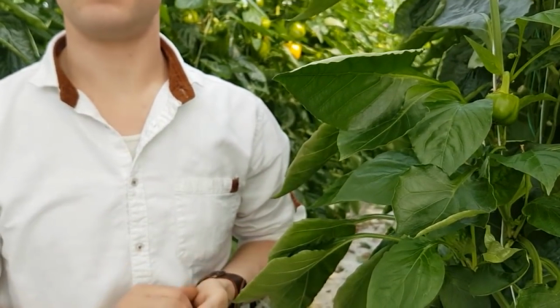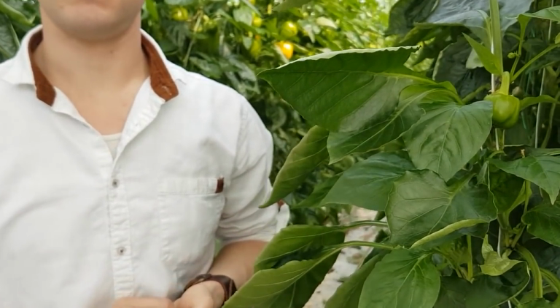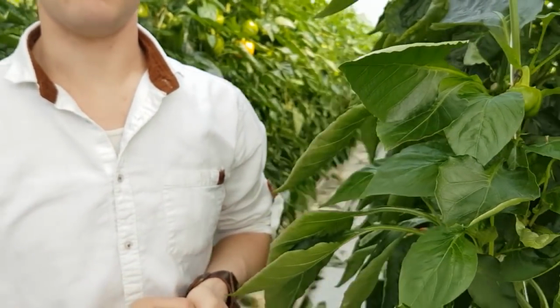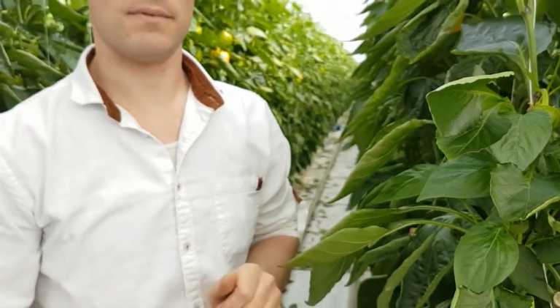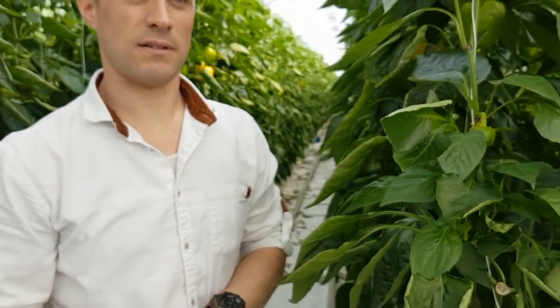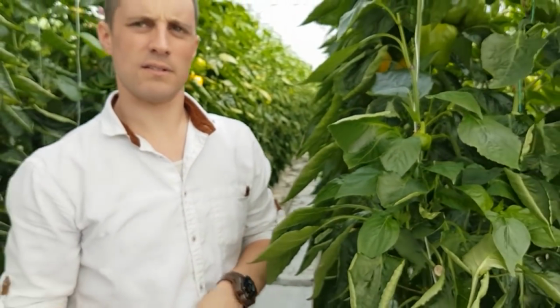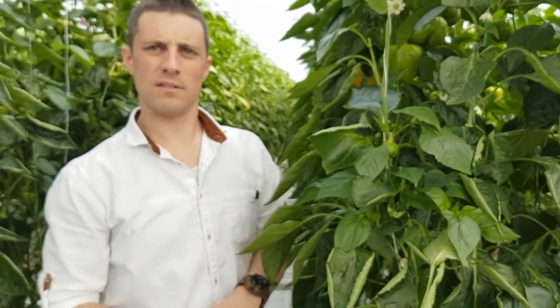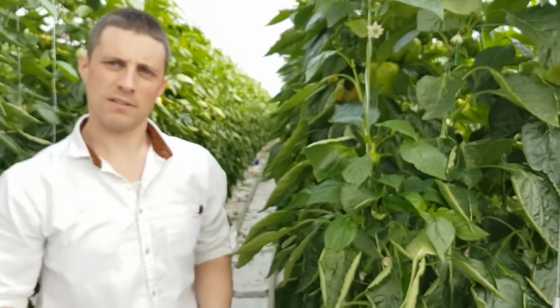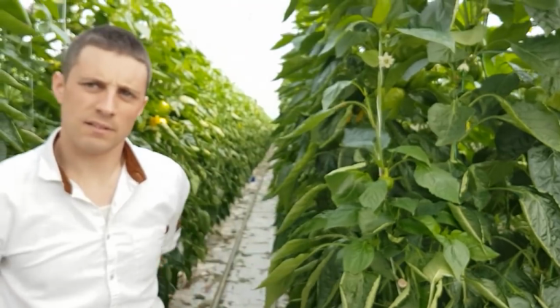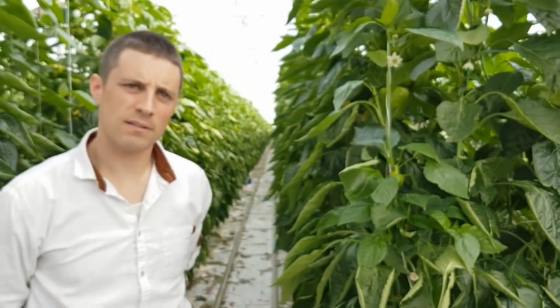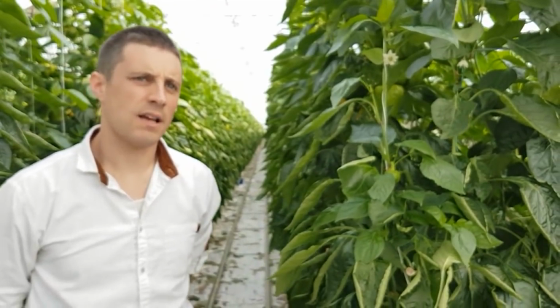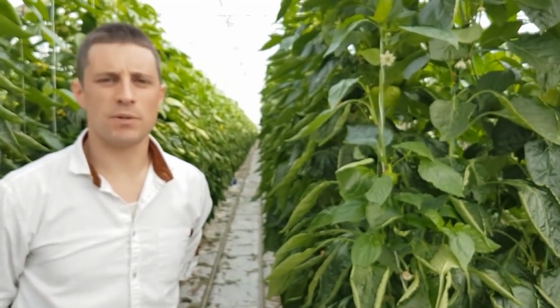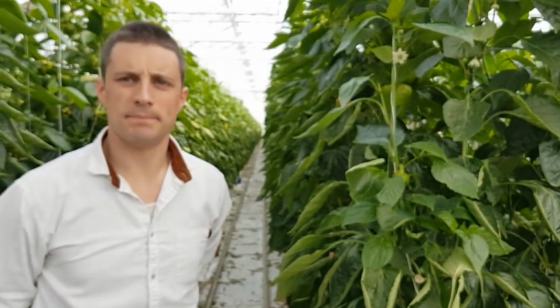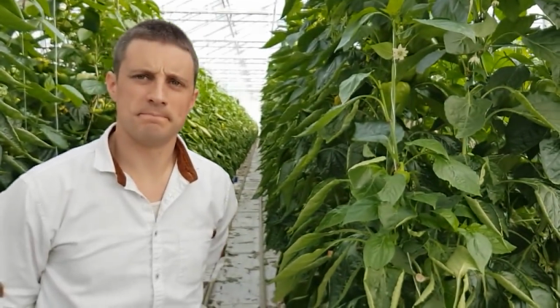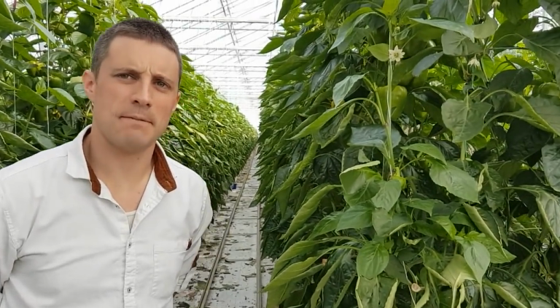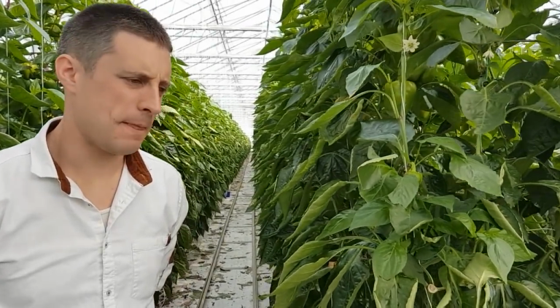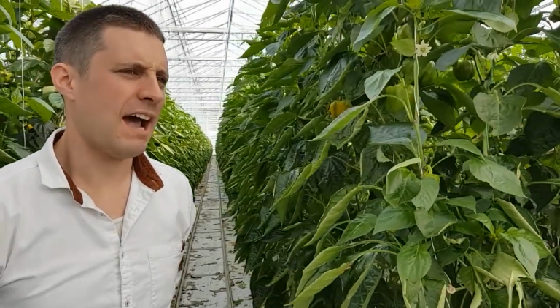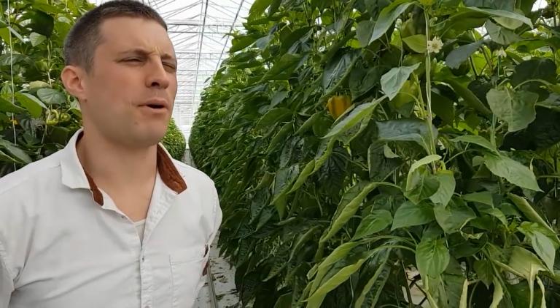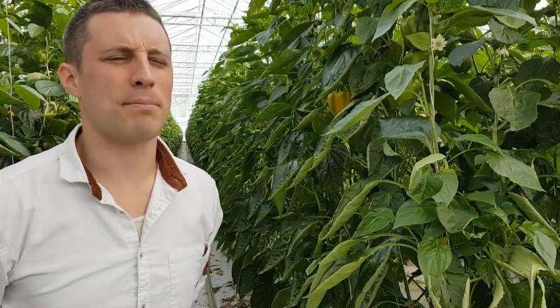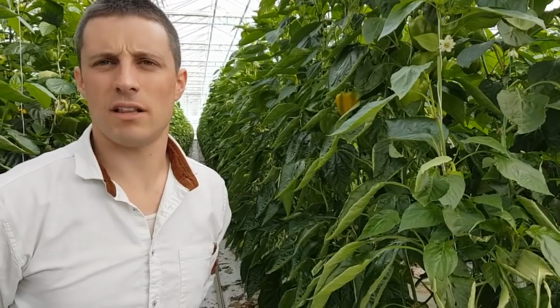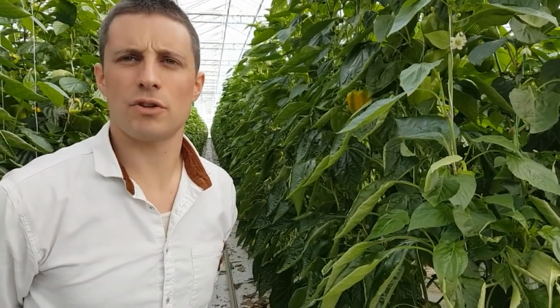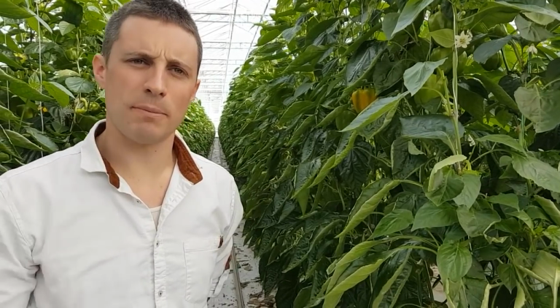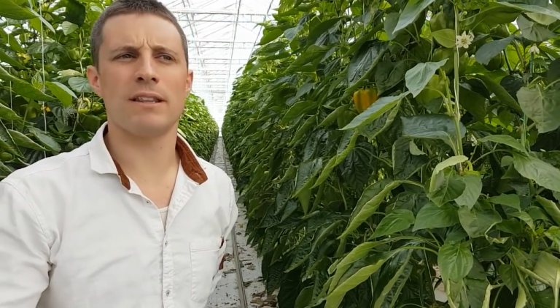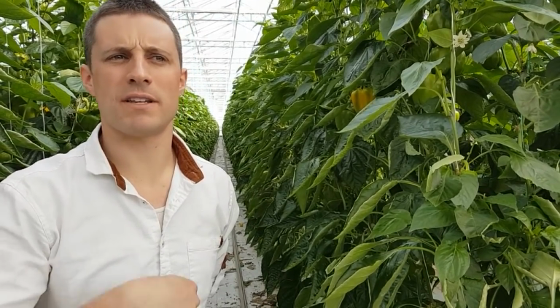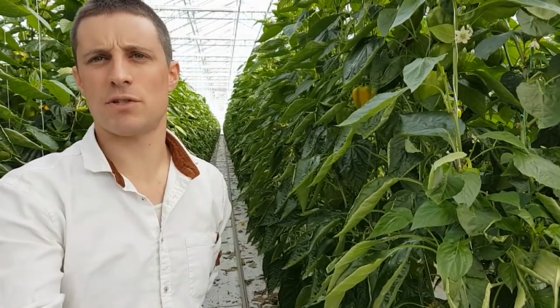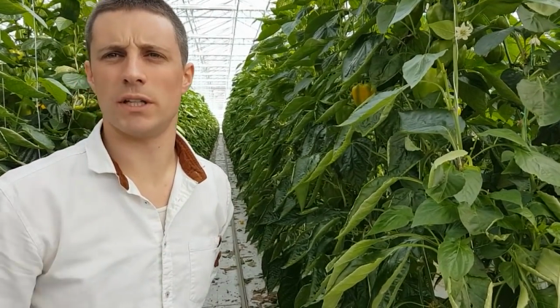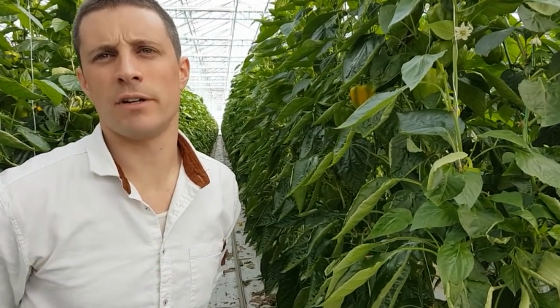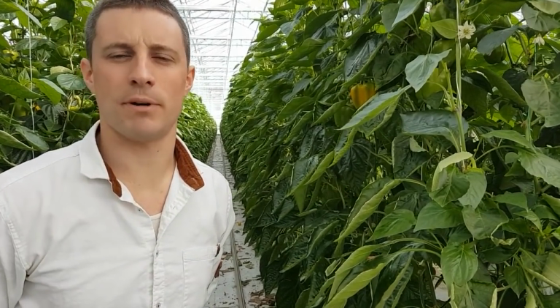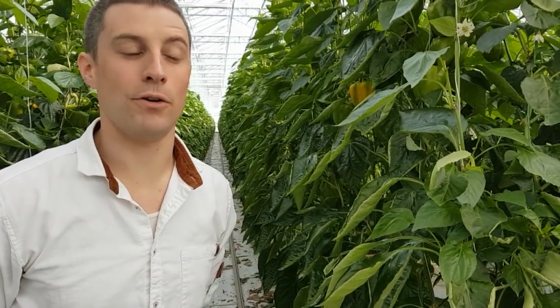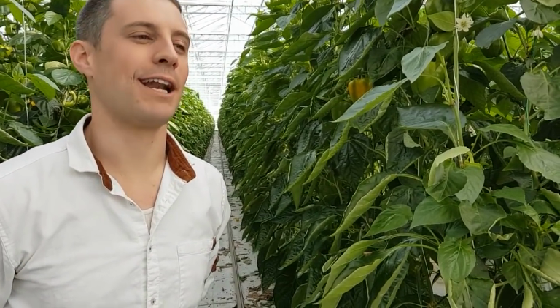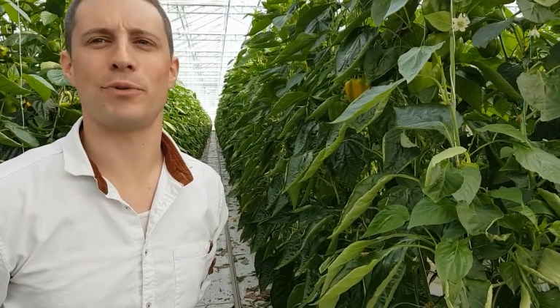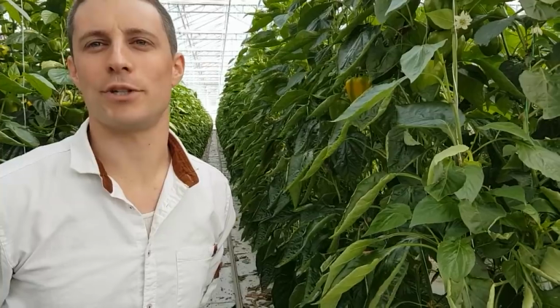Seven weeks from there and you go in. How often are these plants being picked through? Twice a week. They pick at about 90% color — they're allowed a little bit of green — so that by the time it's at the store it's fully colored, because people can't know that it was green originally.